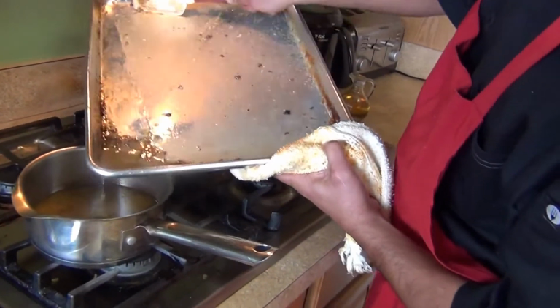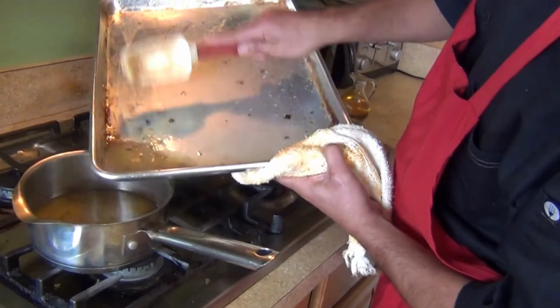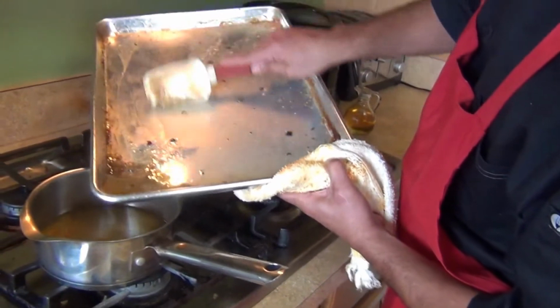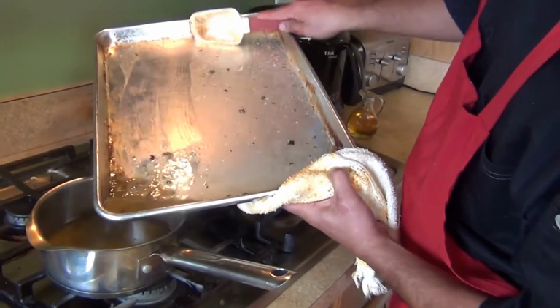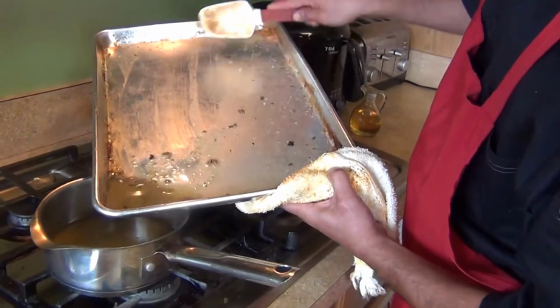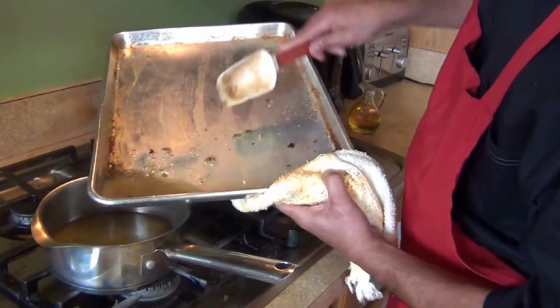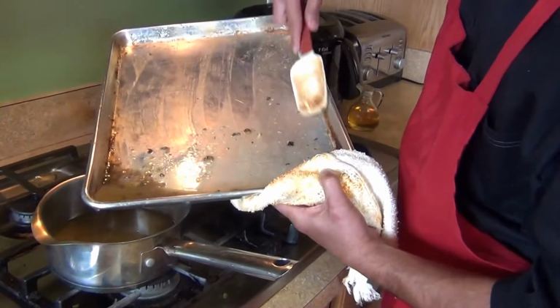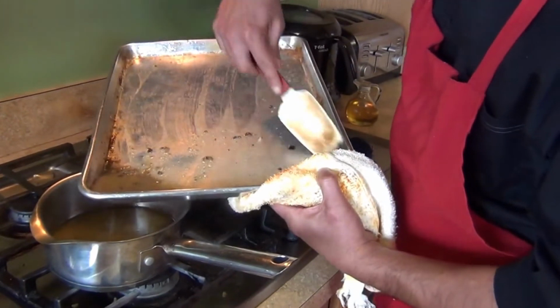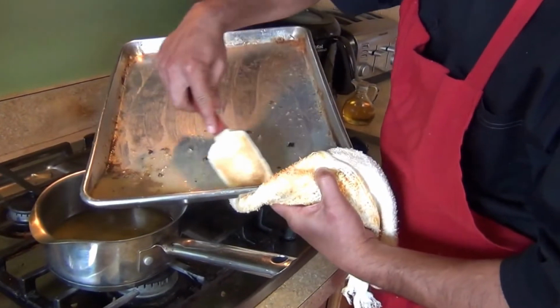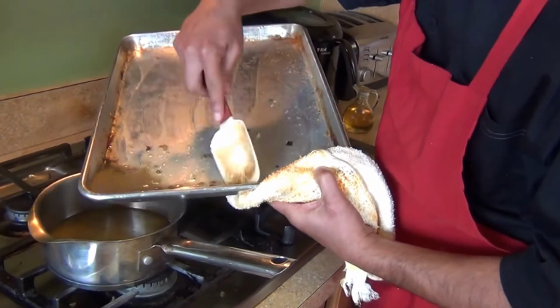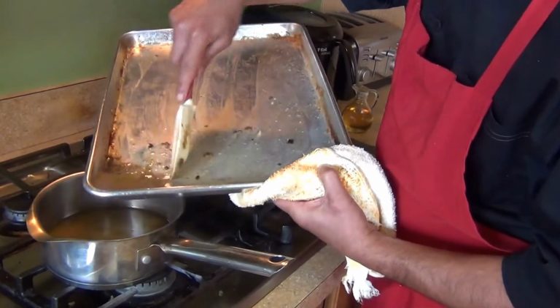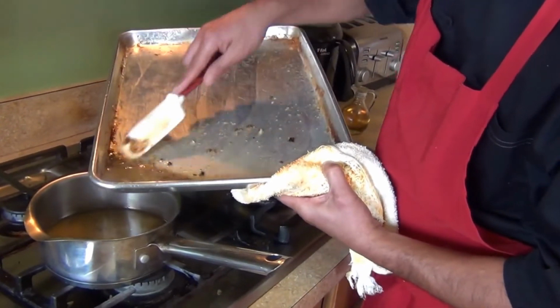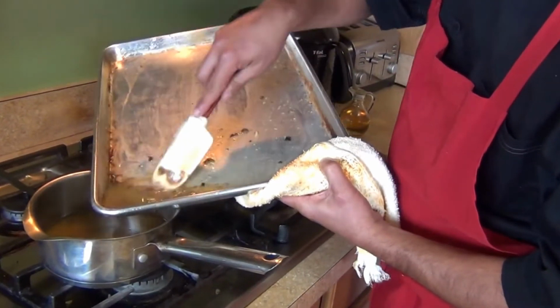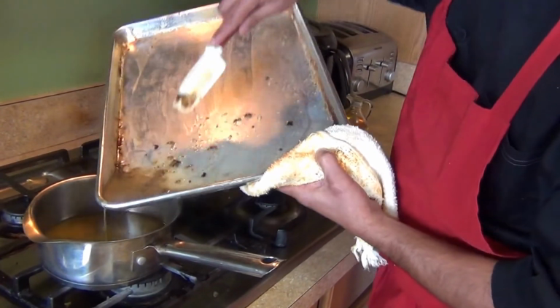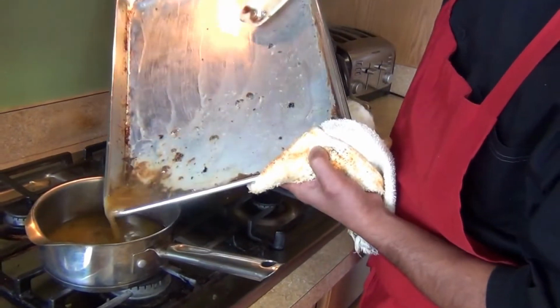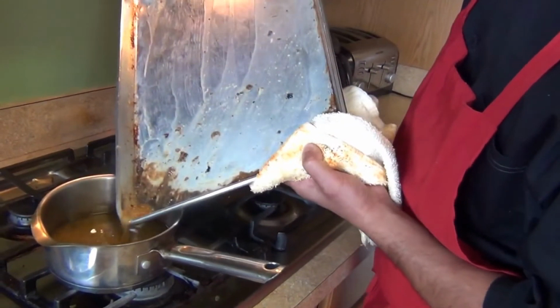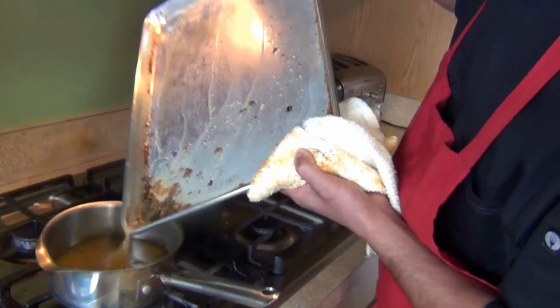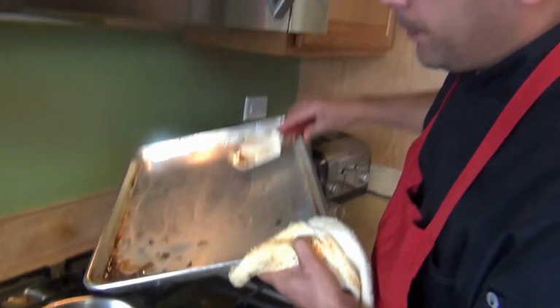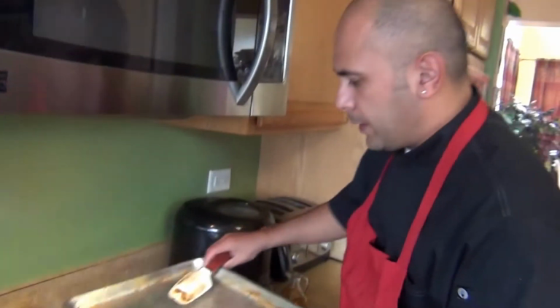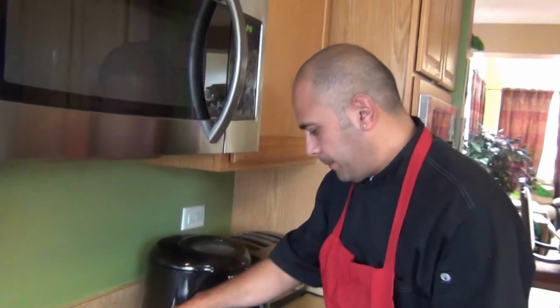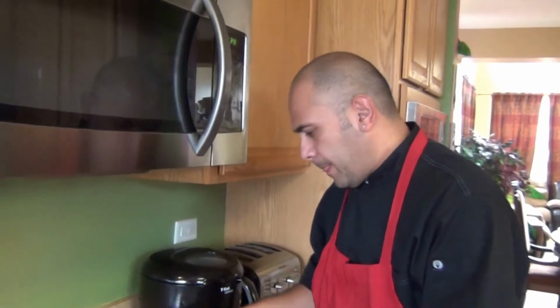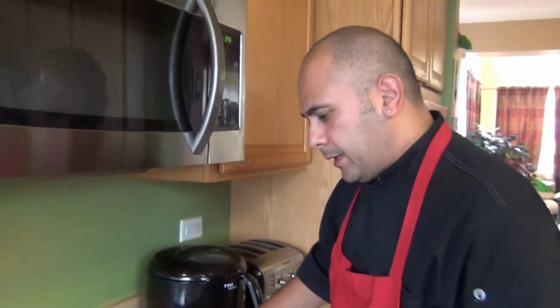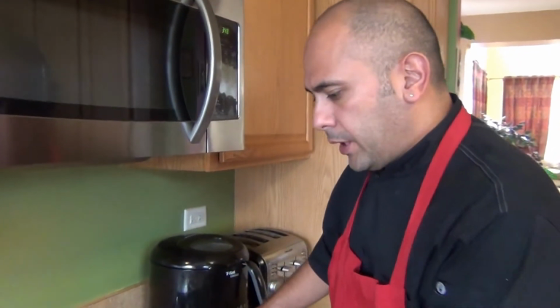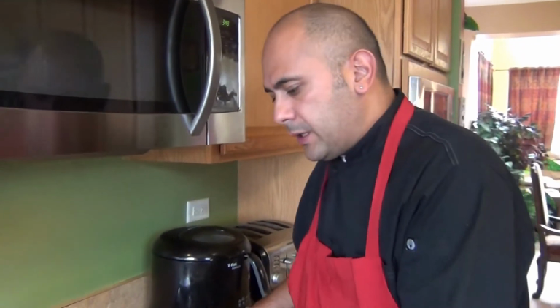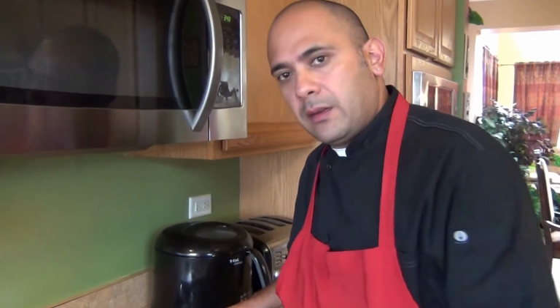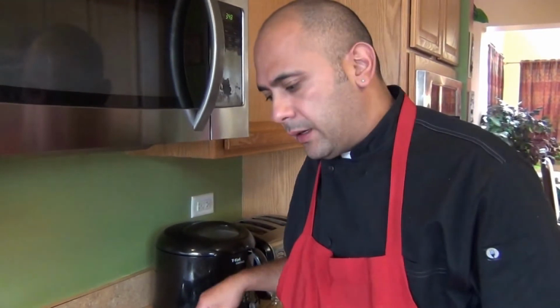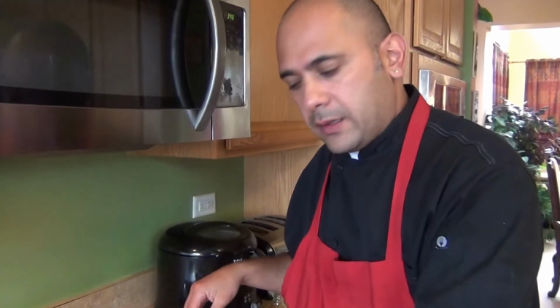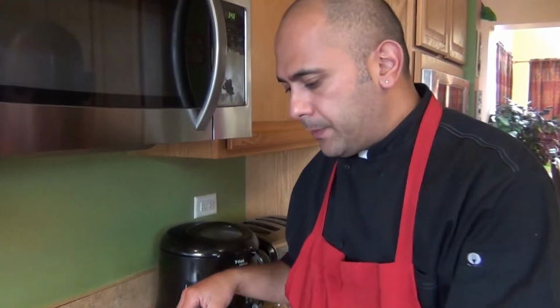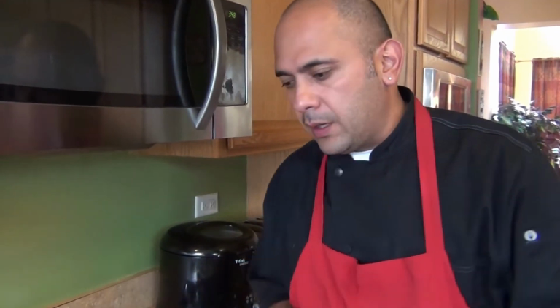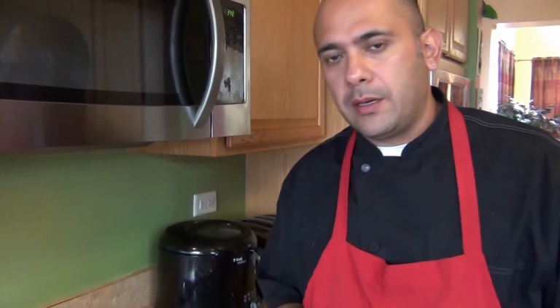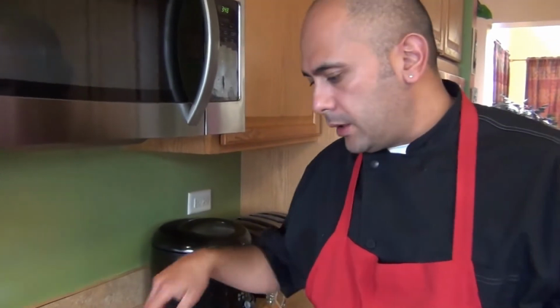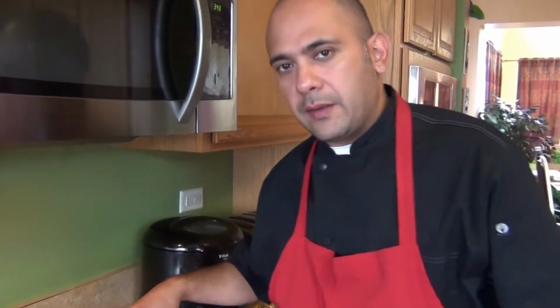We're gonna use the drippings to make our sauce because all the flavor is right here. Add one cup of water to the pan and let it release all the flavor, then just bring it to a boil. We're gonna use this as our sauce.